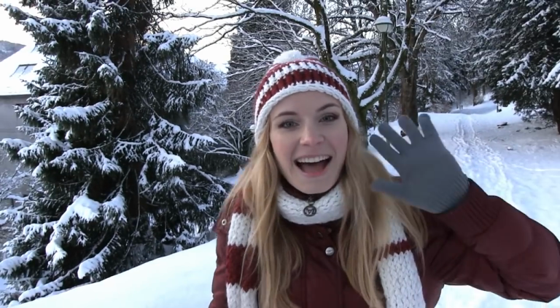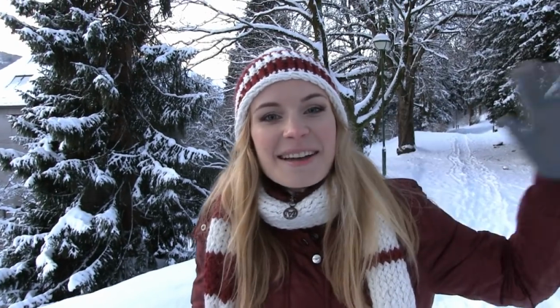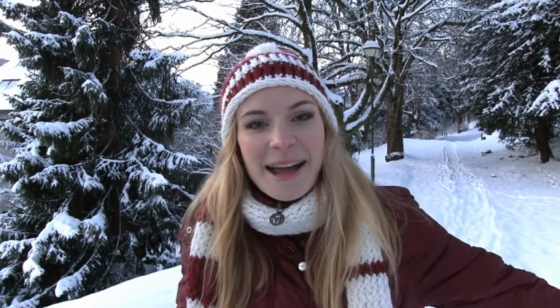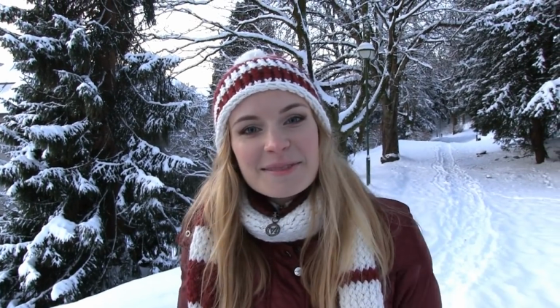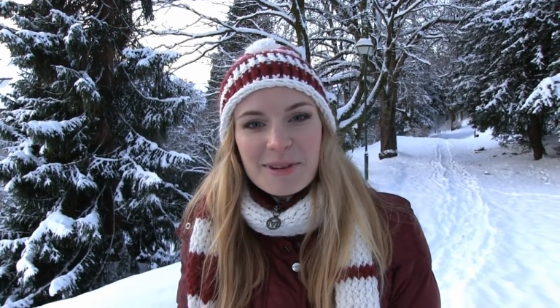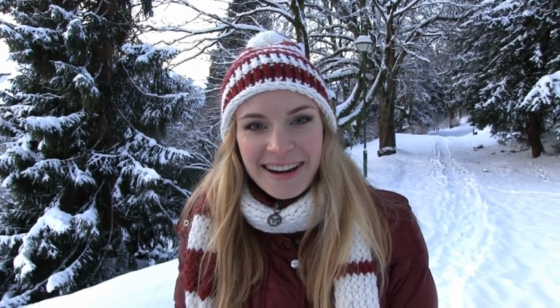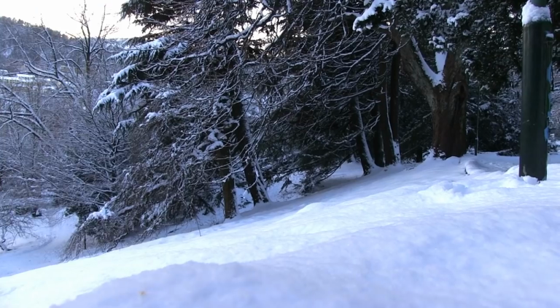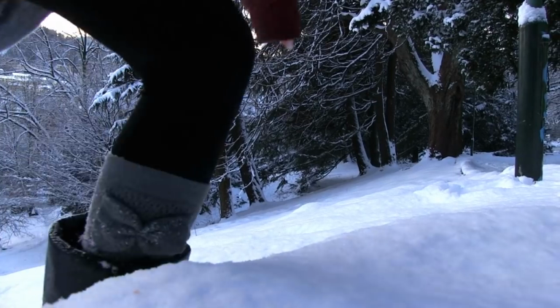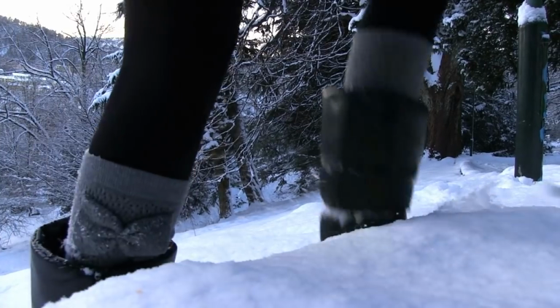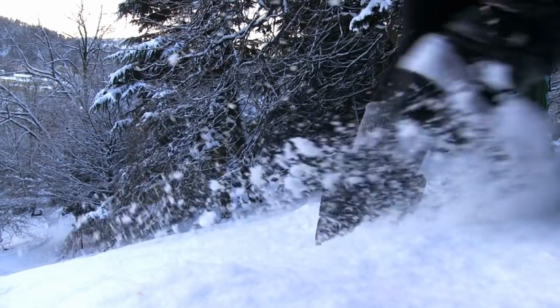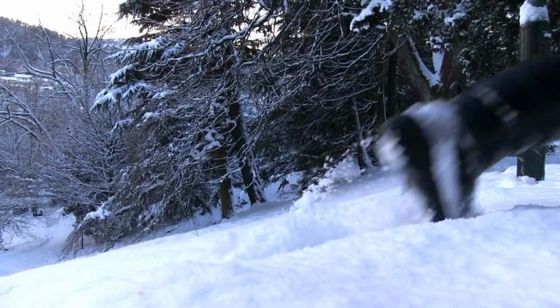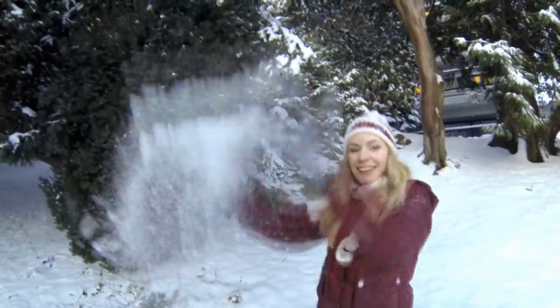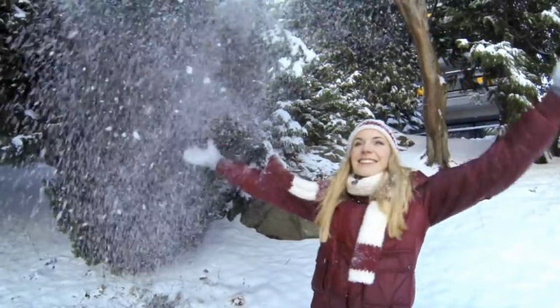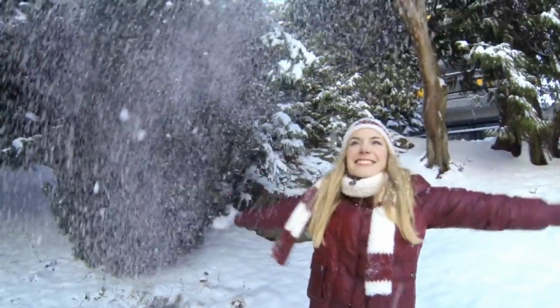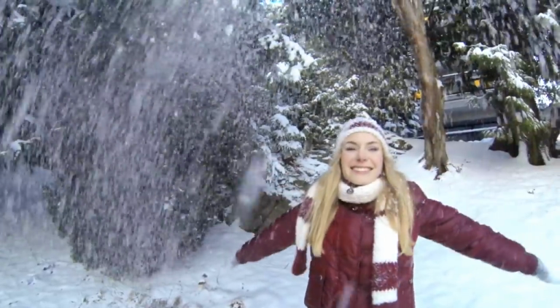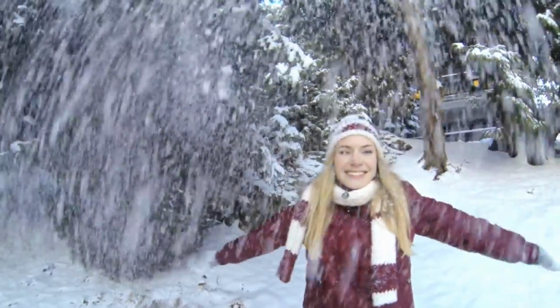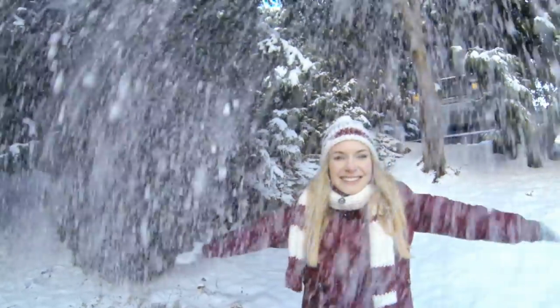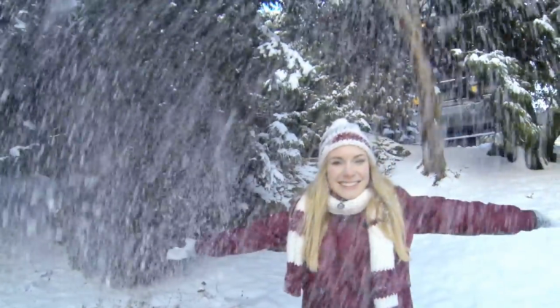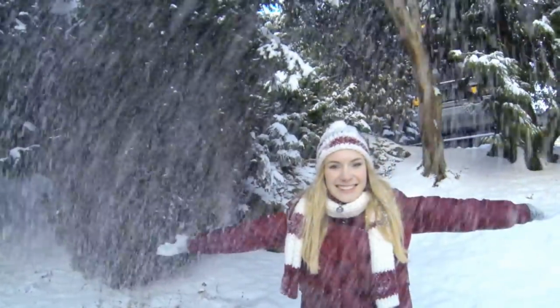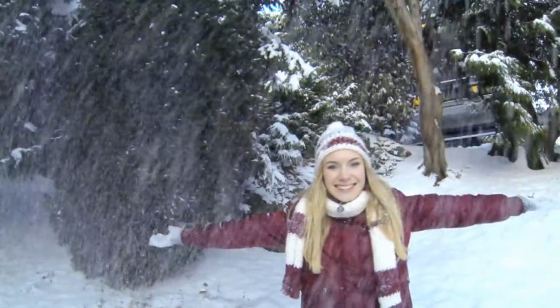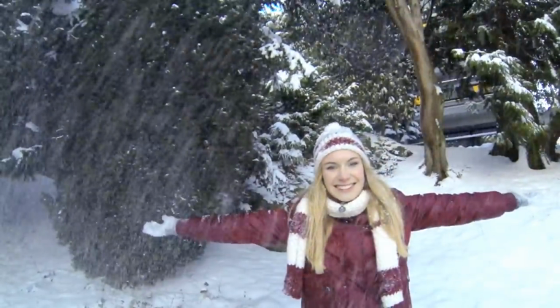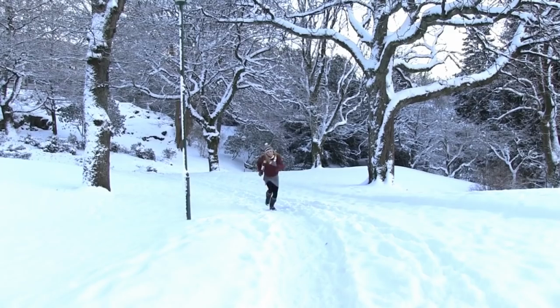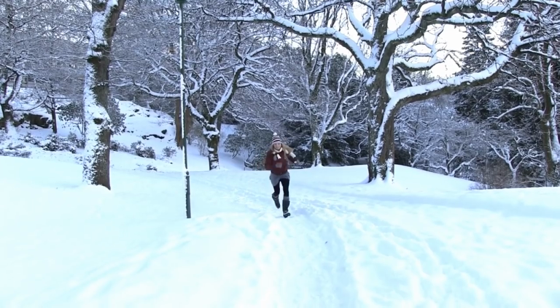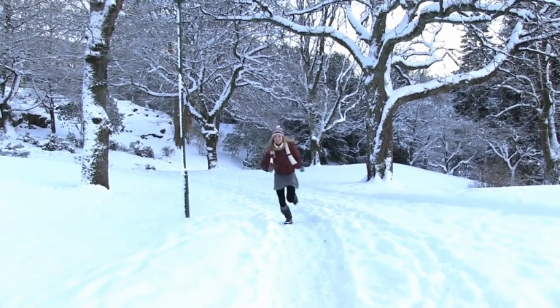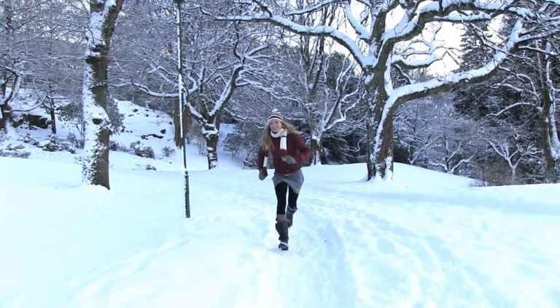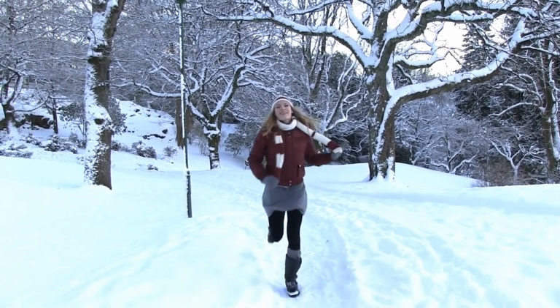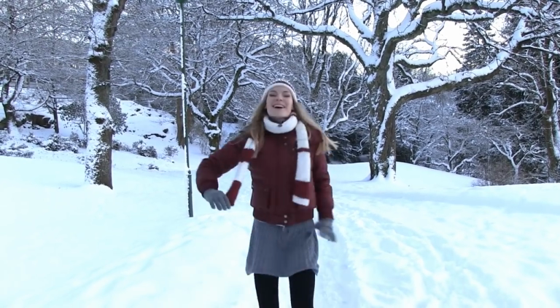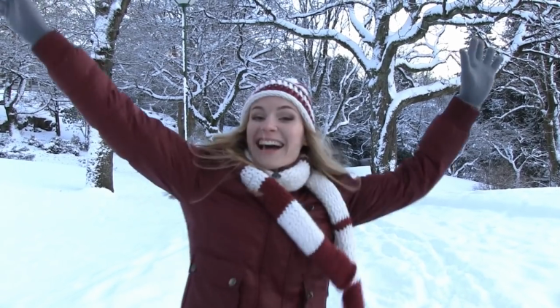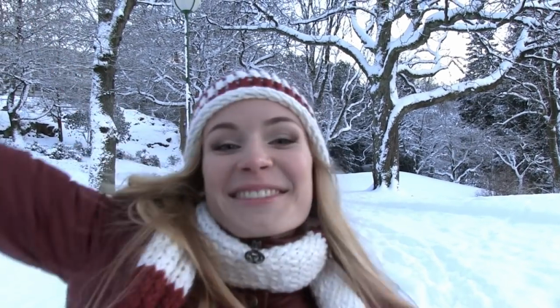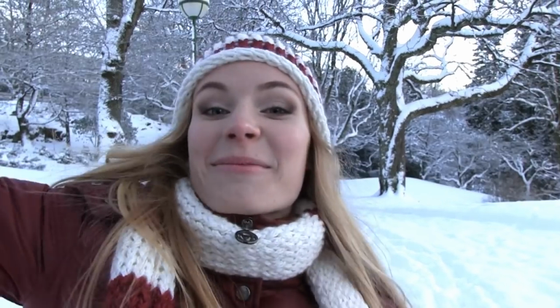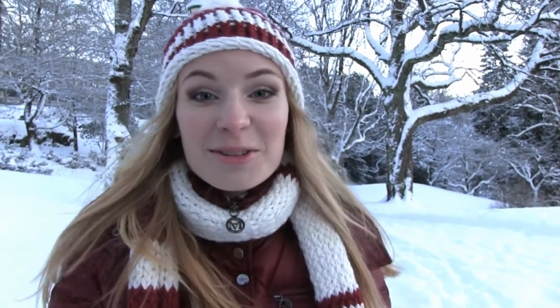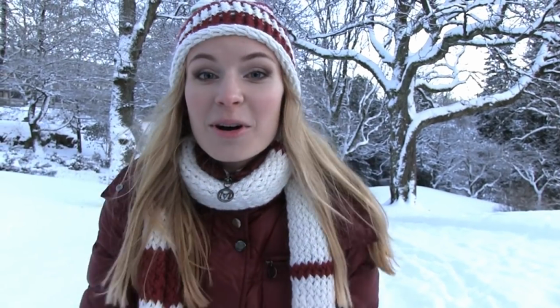Hi, I'm Sara. Welcome to my beauty corner. Look how much snow! I love snow, but it's also cold.